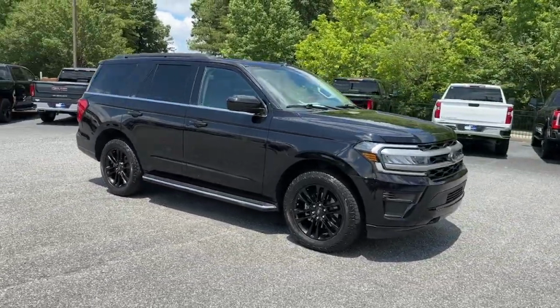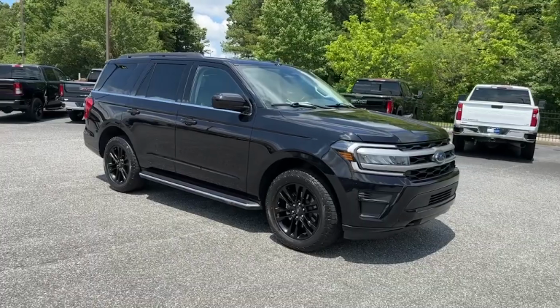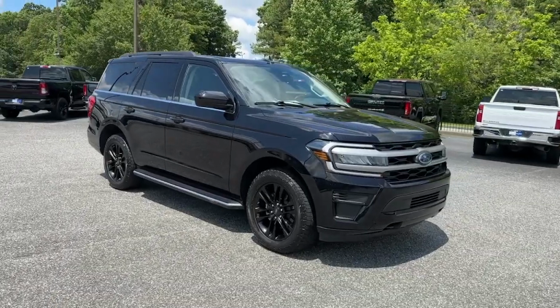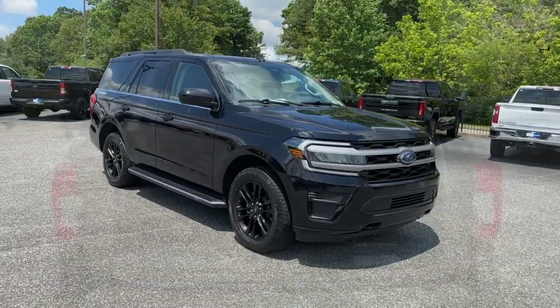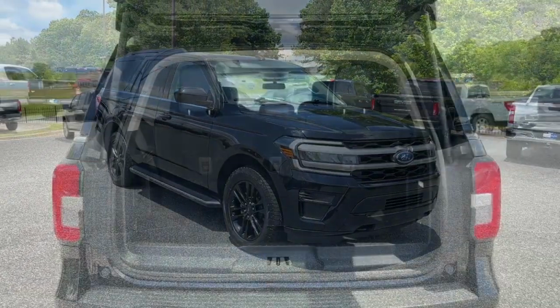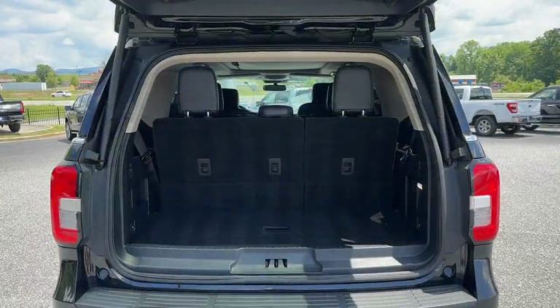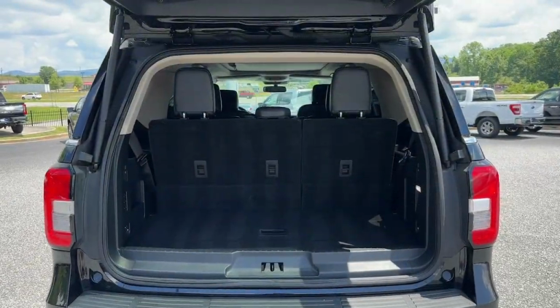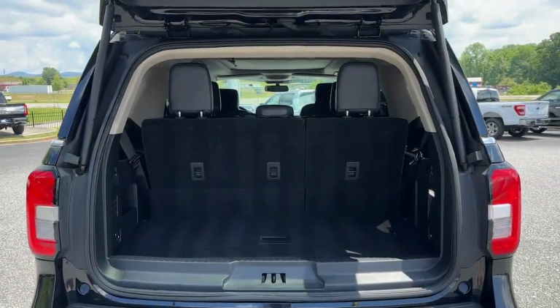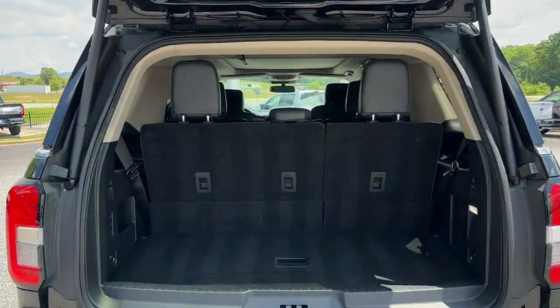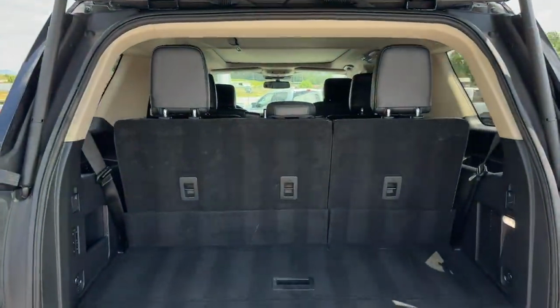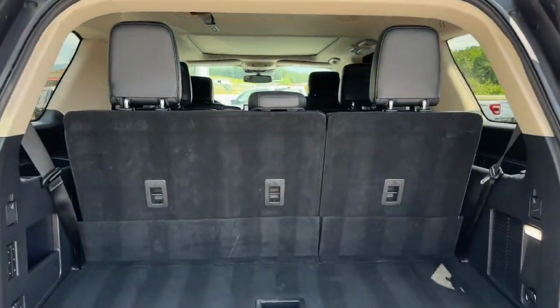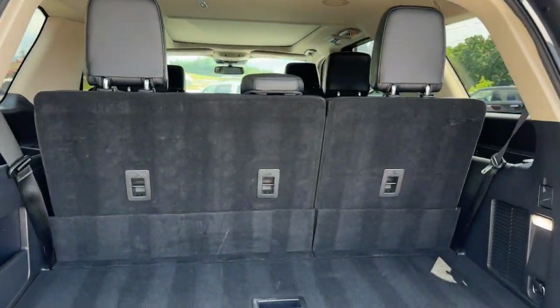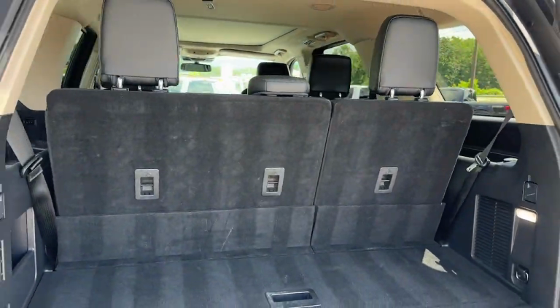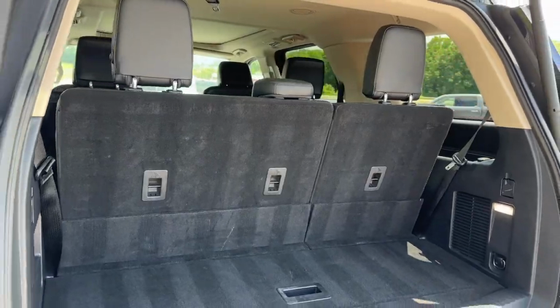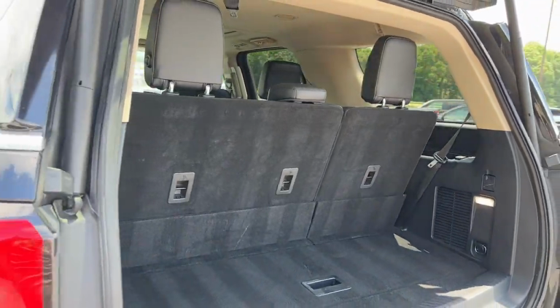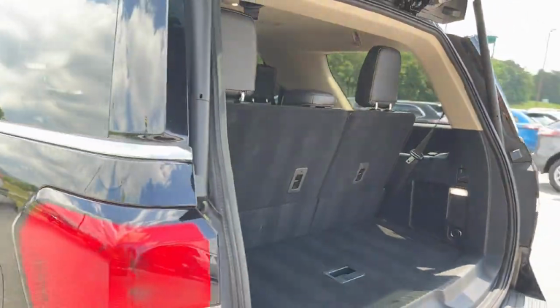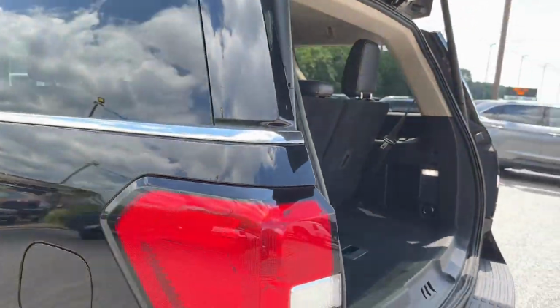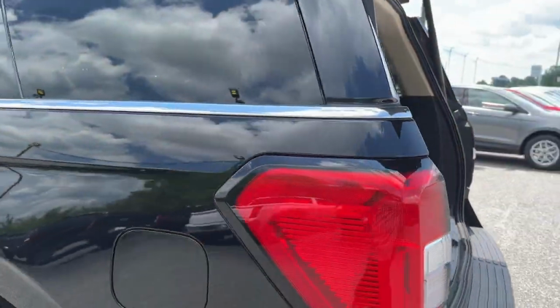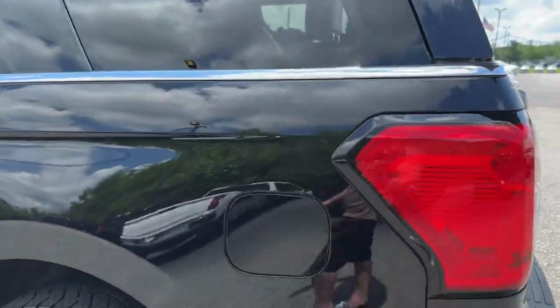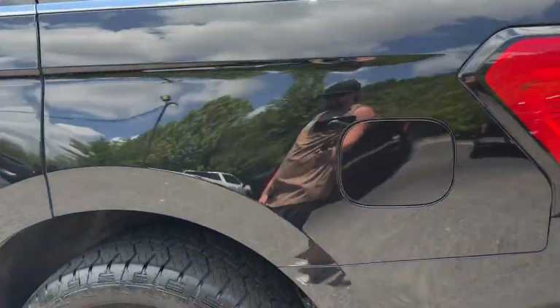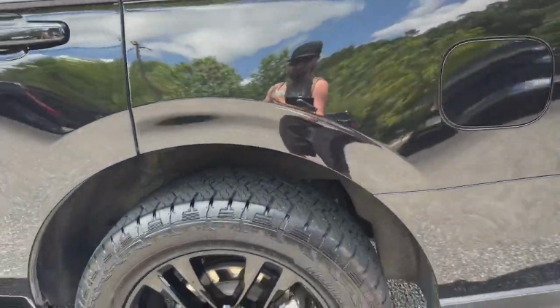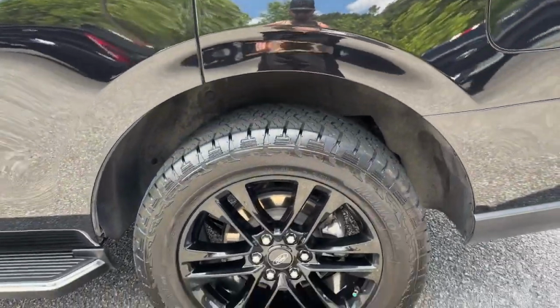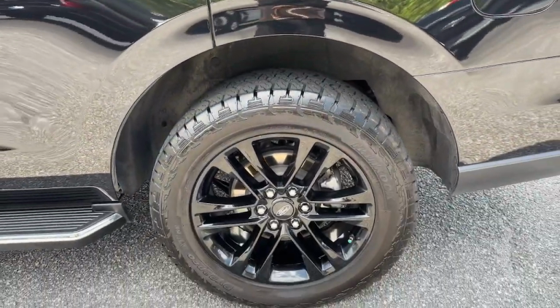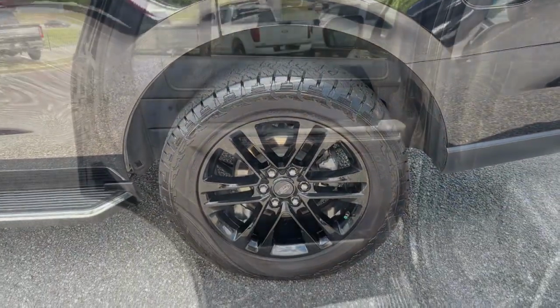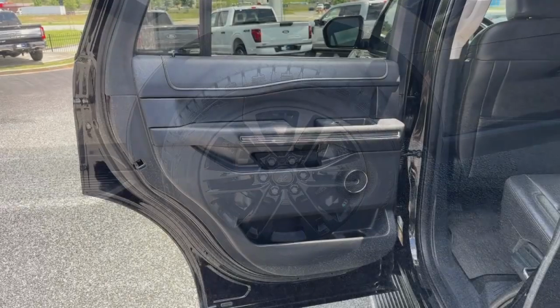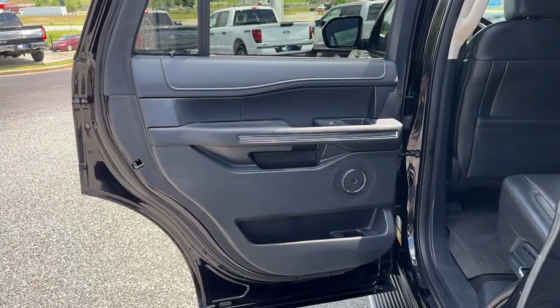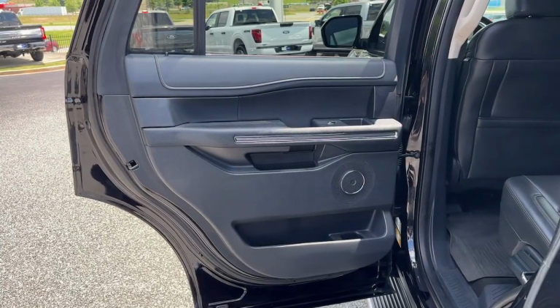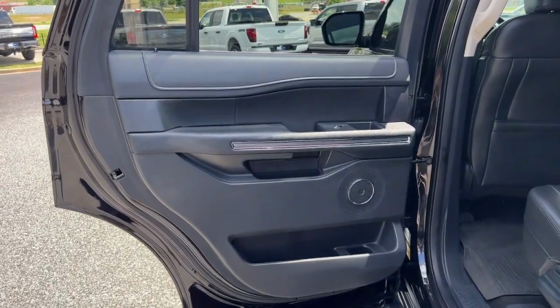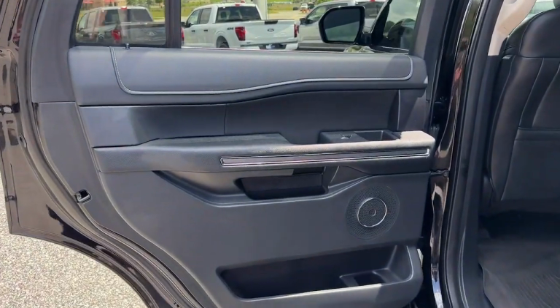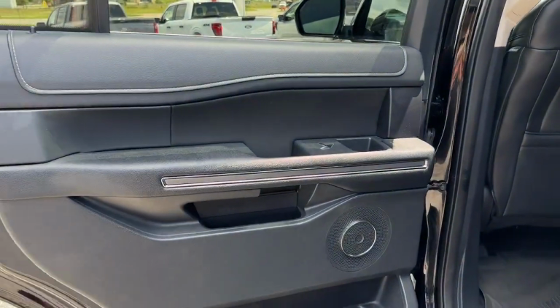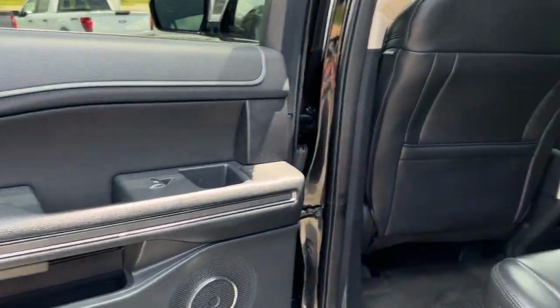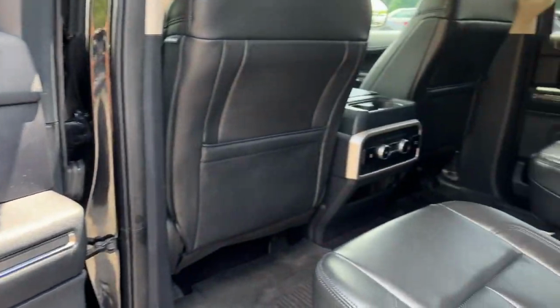Heated steering wheel, Apple CarPlay and/or Android Auto, wireless charging station, panoramic roof, navigation system, keyless entry, satellite radio, heated mirrors, backup camera, remote engine start.